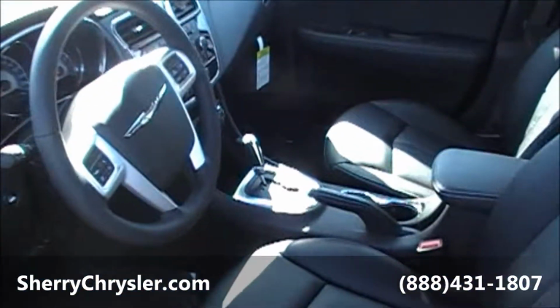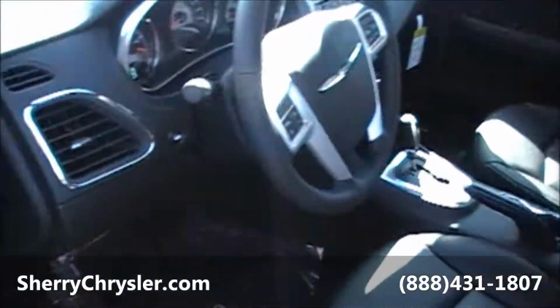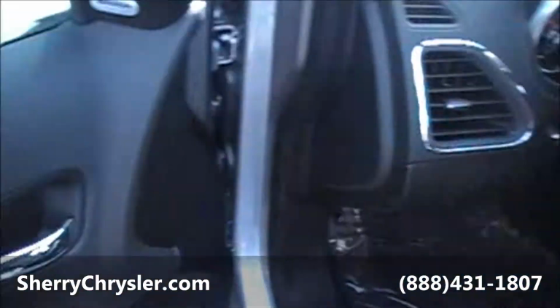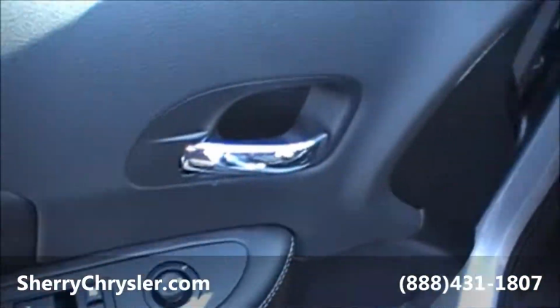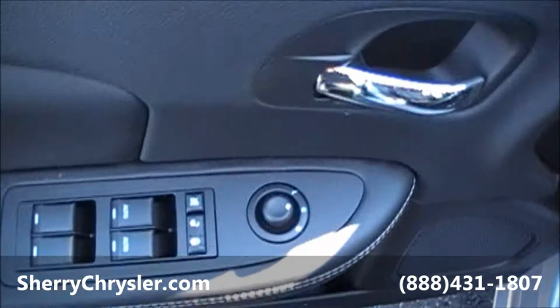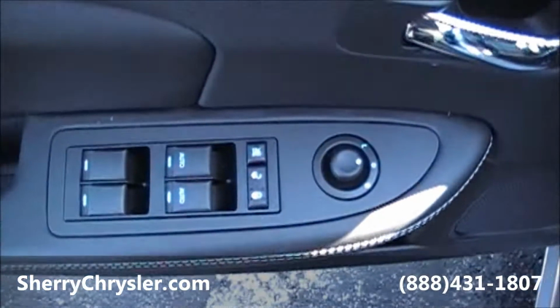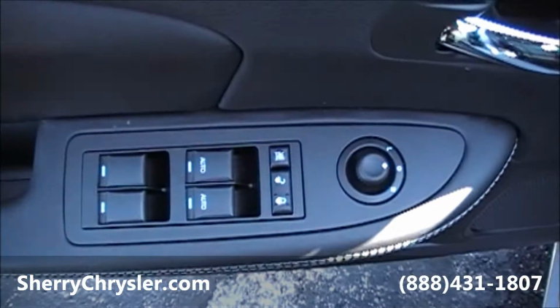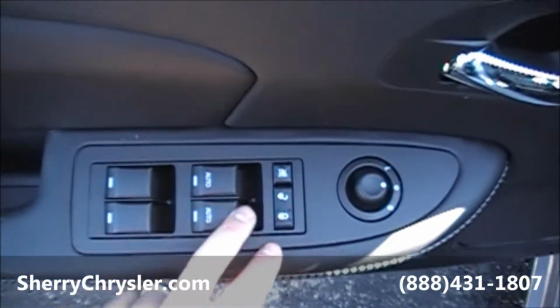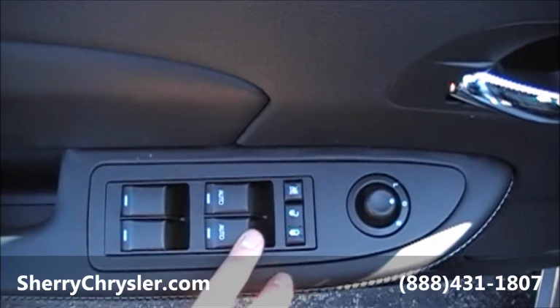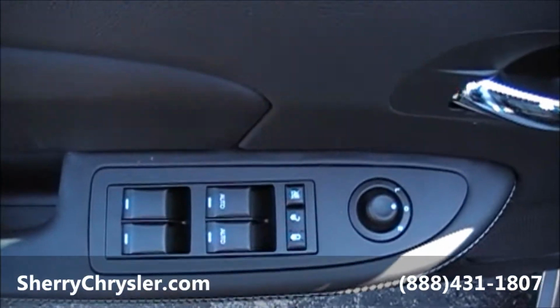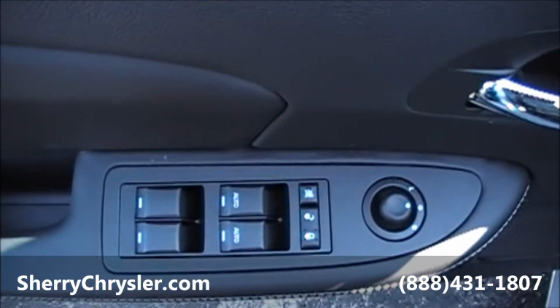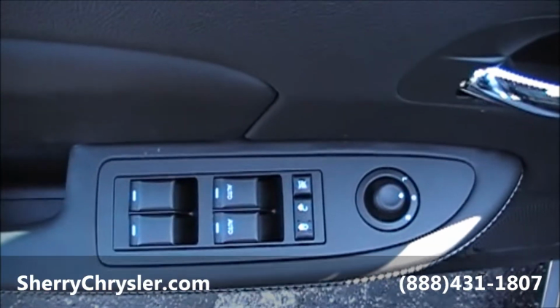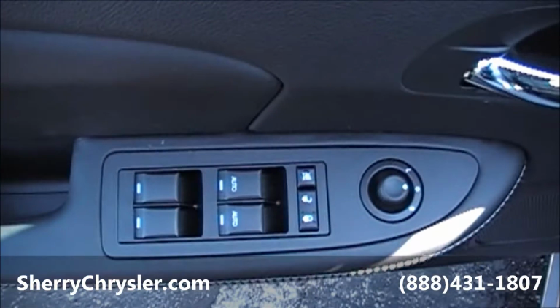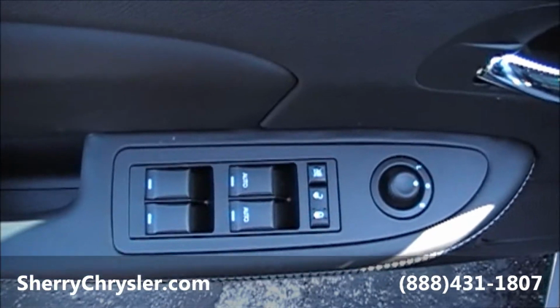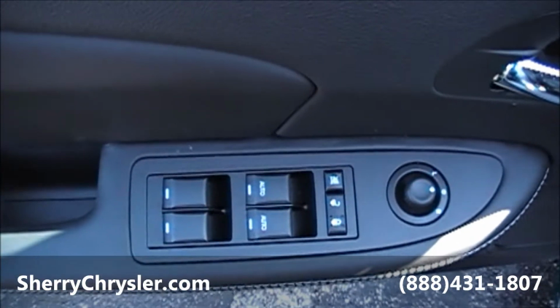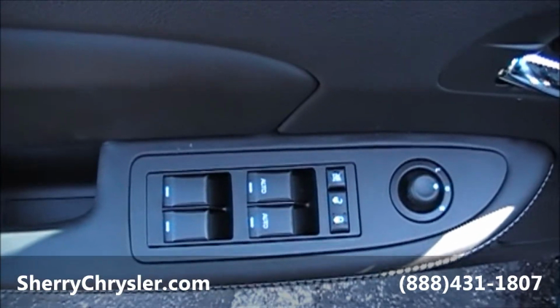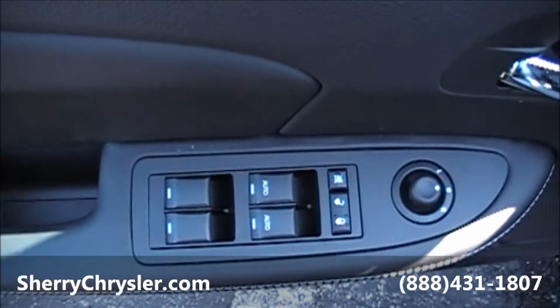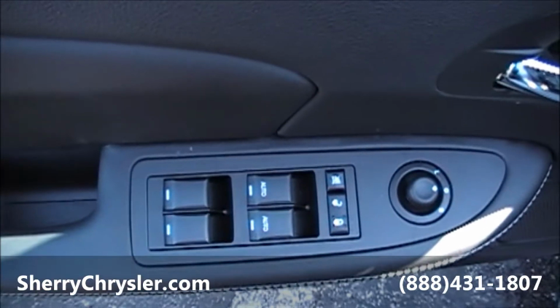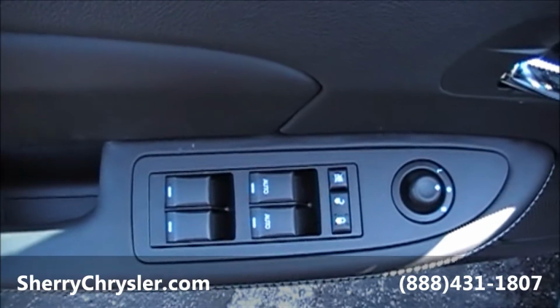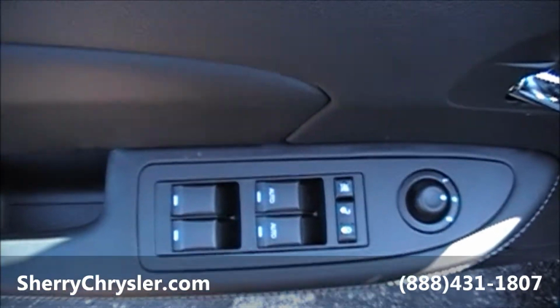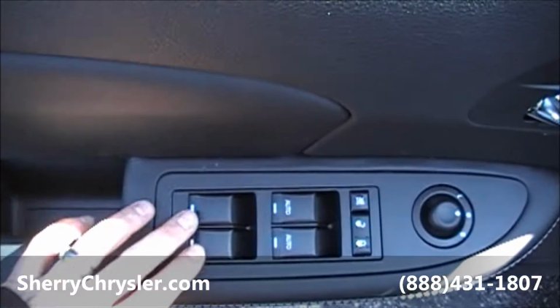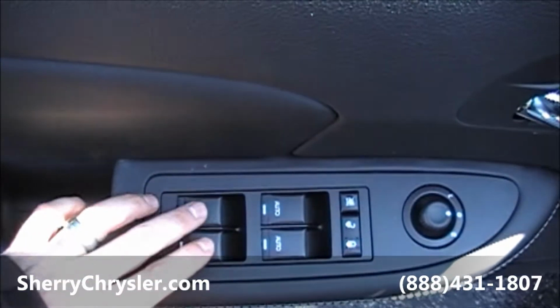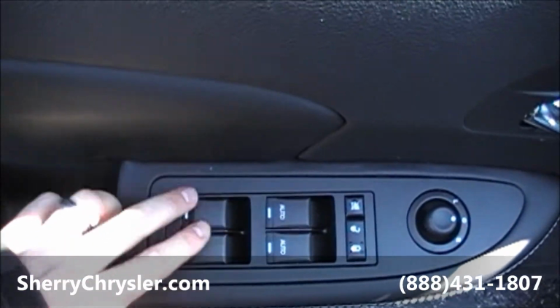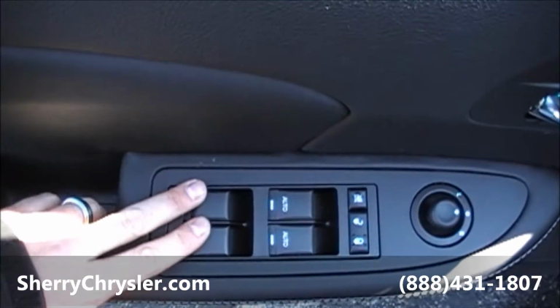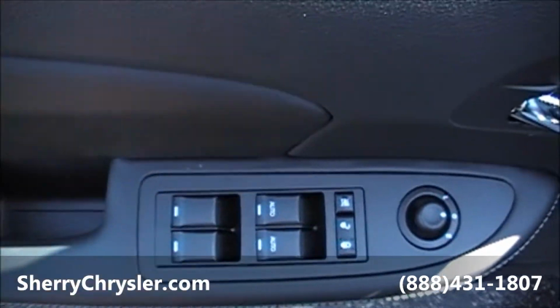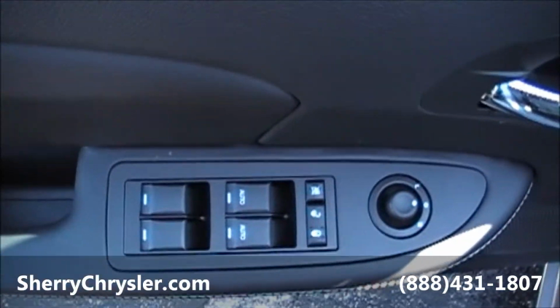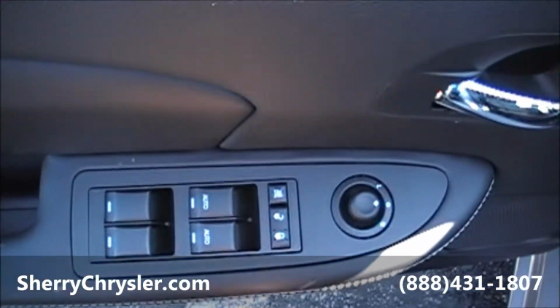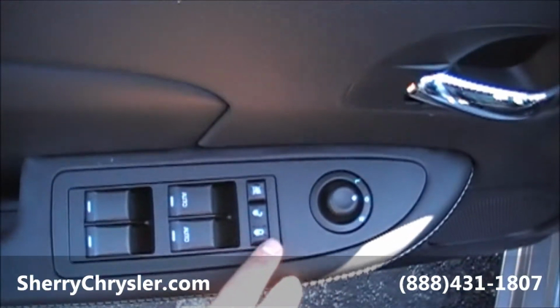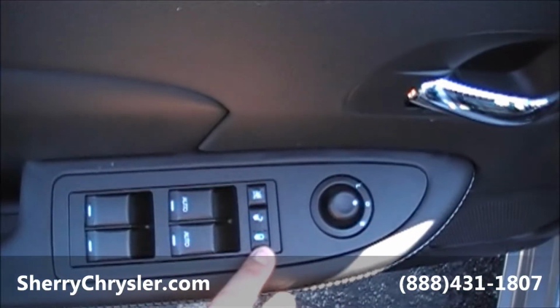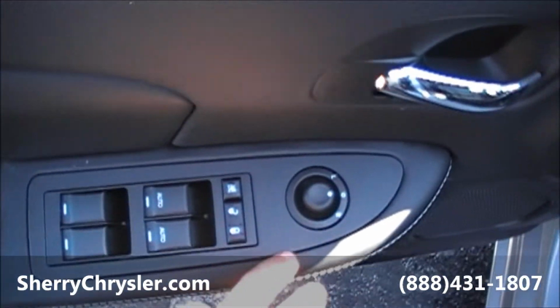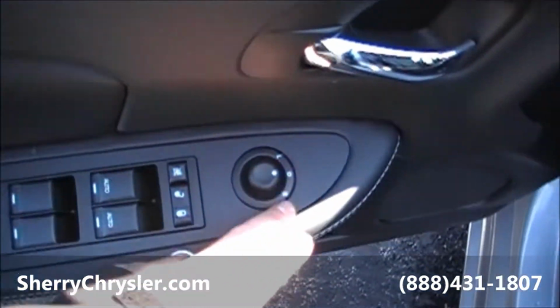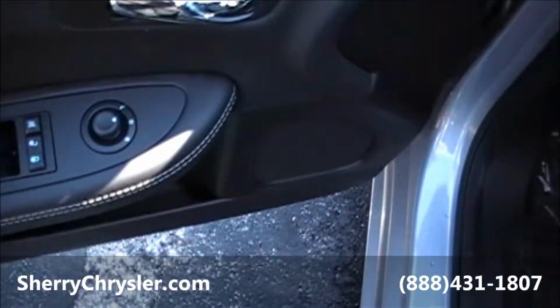For the inside, on your driver's door, you've got your auto up-down for your front two windows — driver and passenger. The back two windows are also power. Power locks, power mirrors.